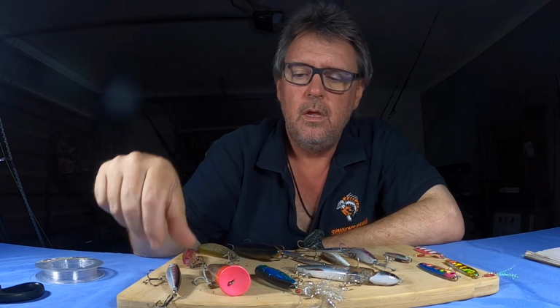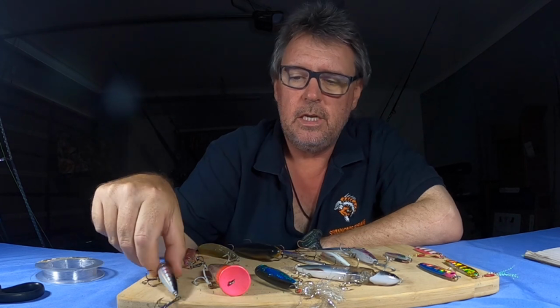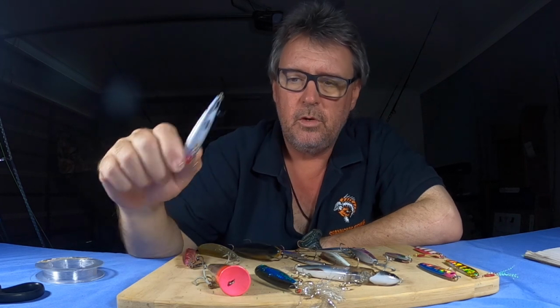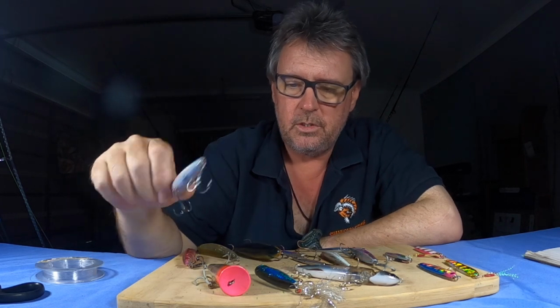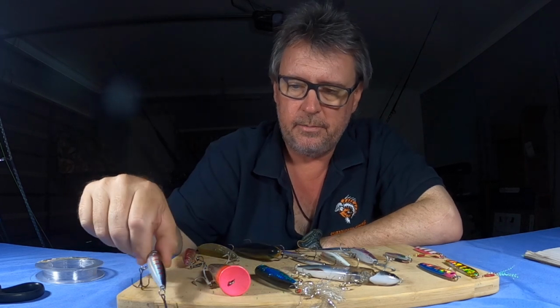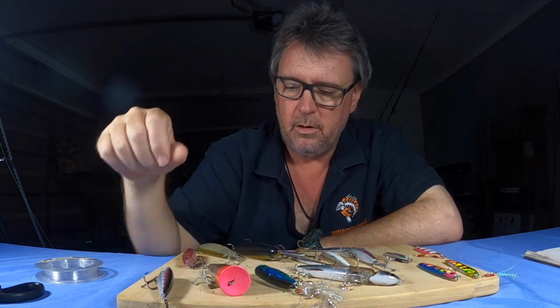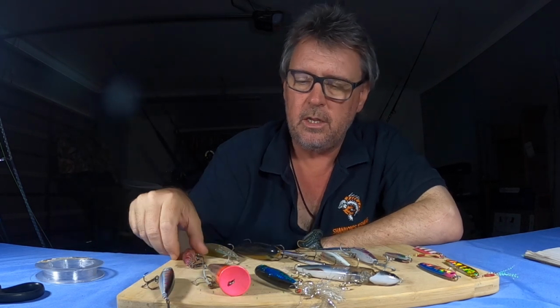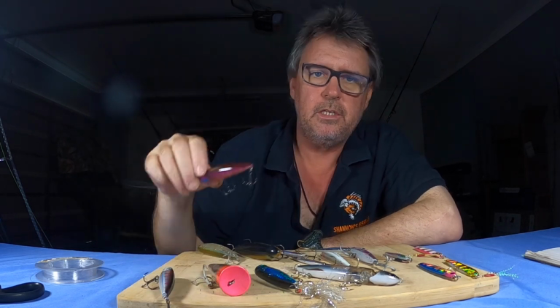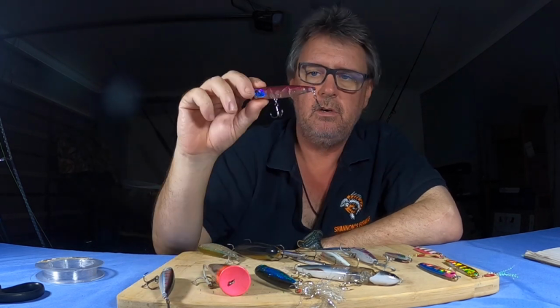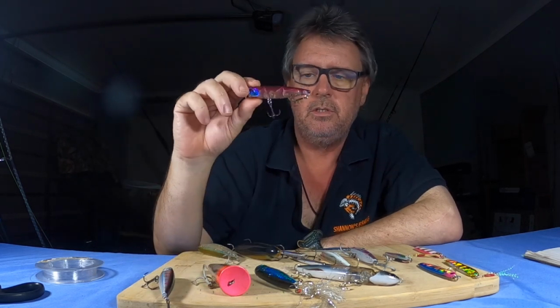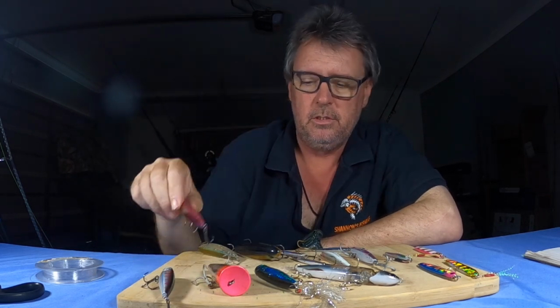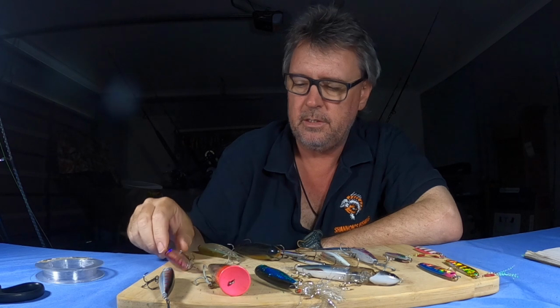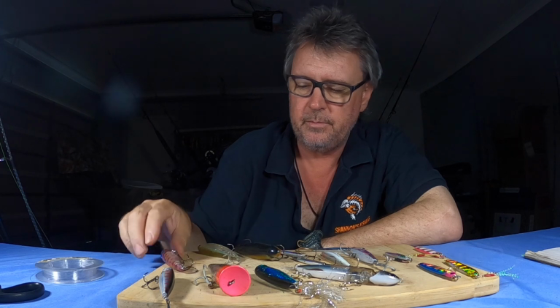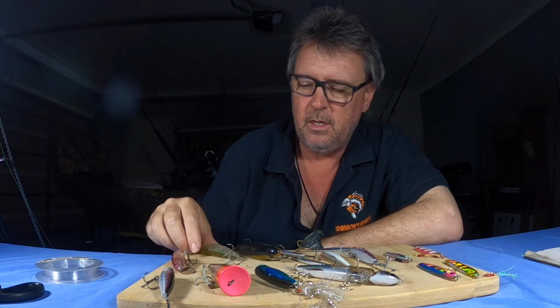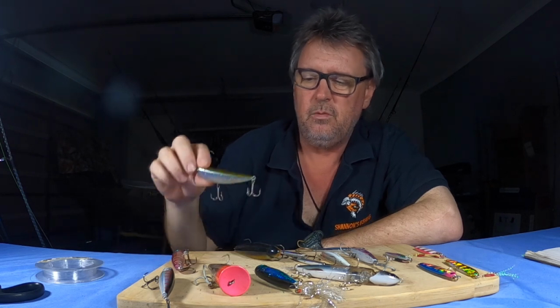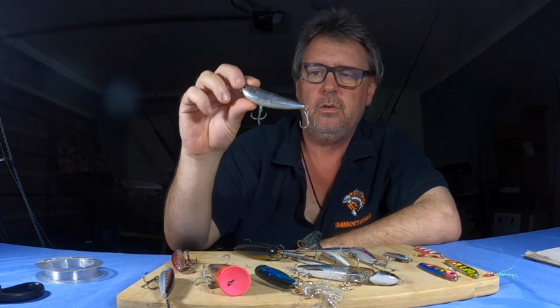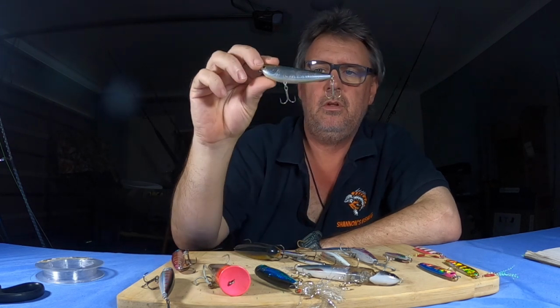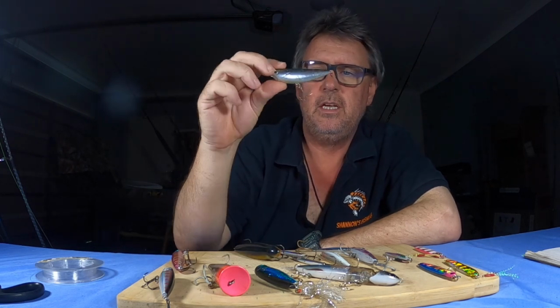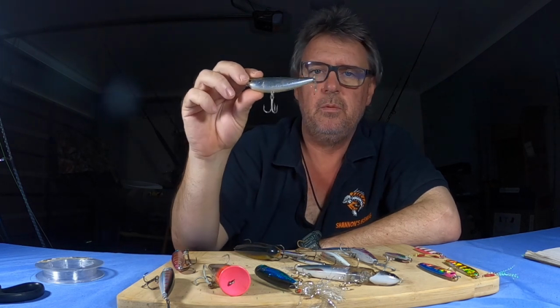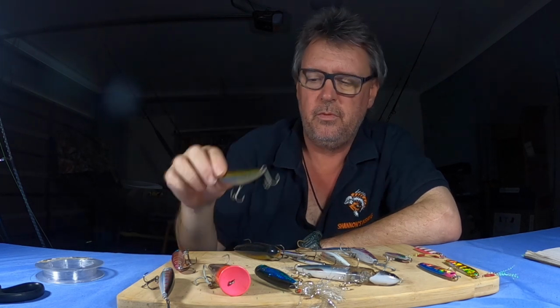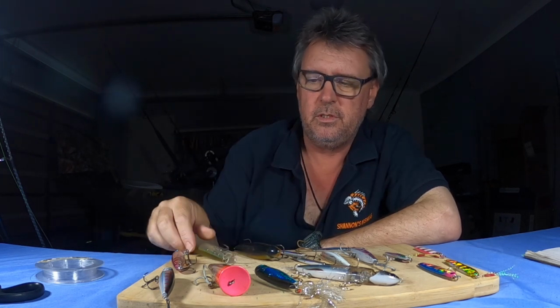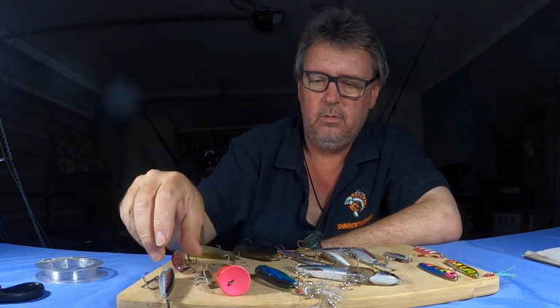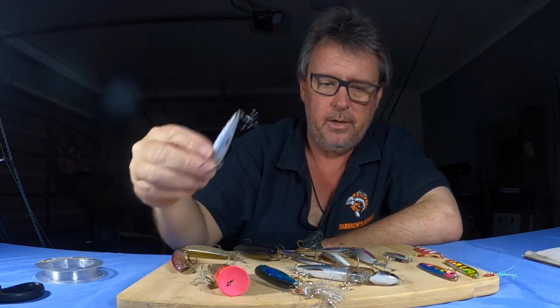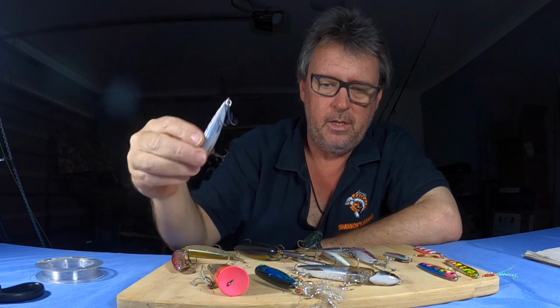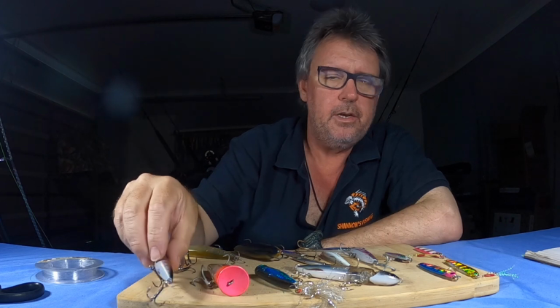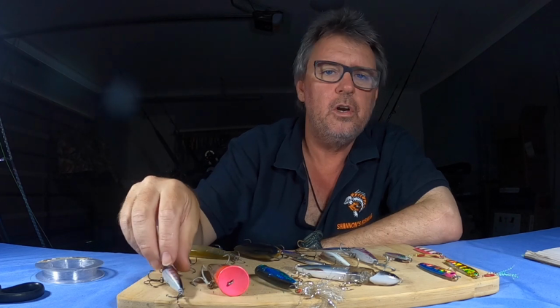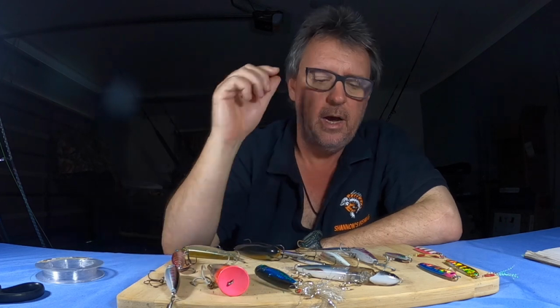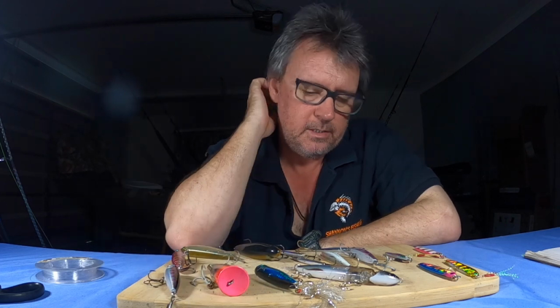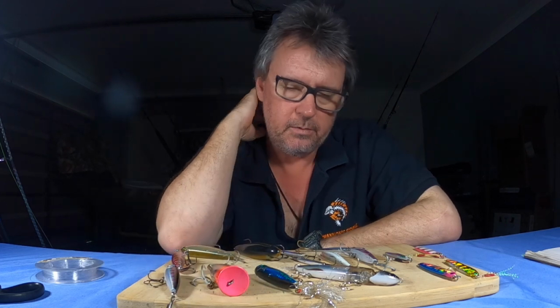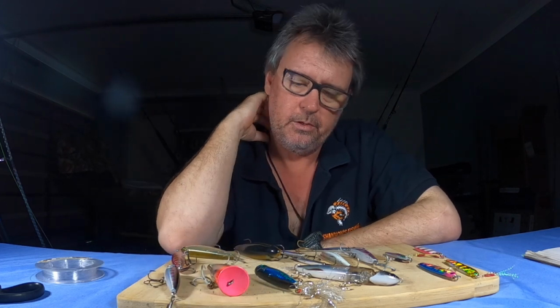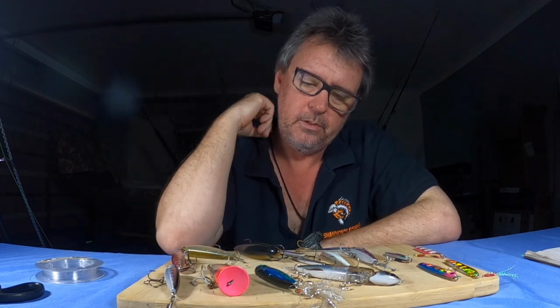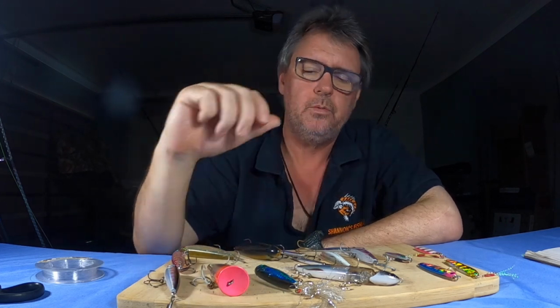So daytime and nighttime, I mainly run stick baits. Walk-the-dog style does work, but I prefer just a normal stick bait and wind it fast — just get it skipping on the surface. It works really well.